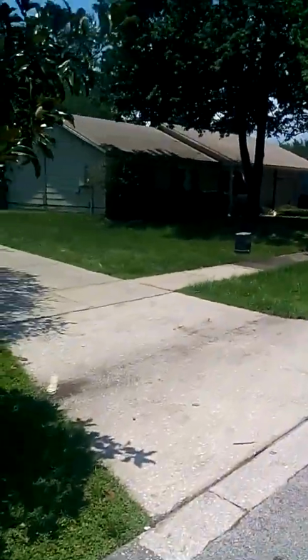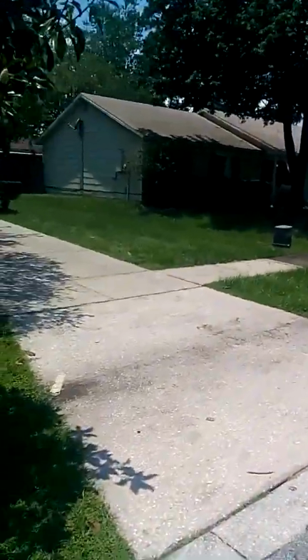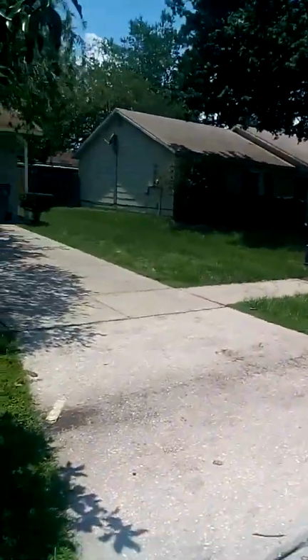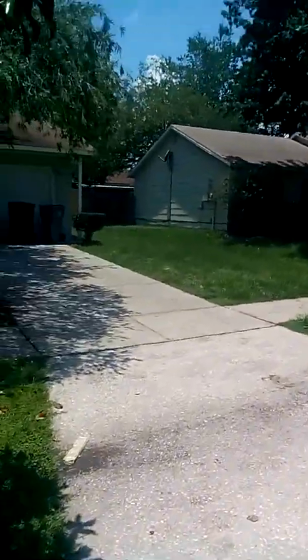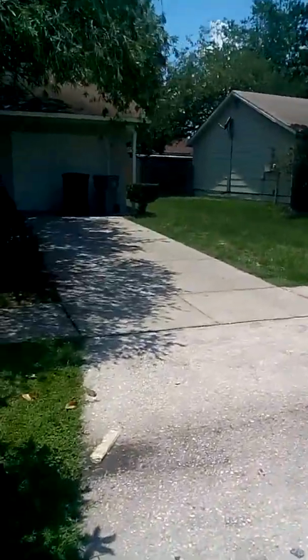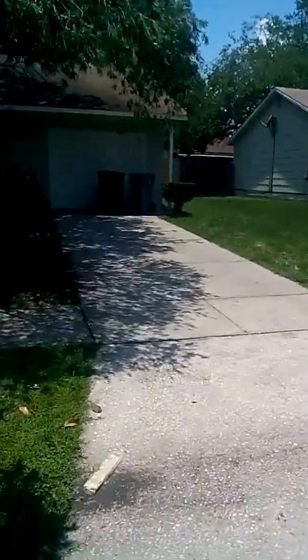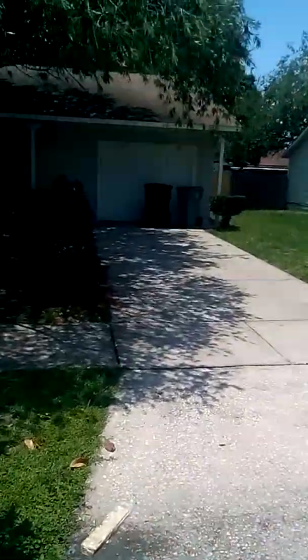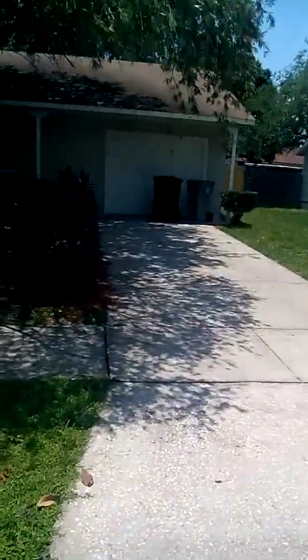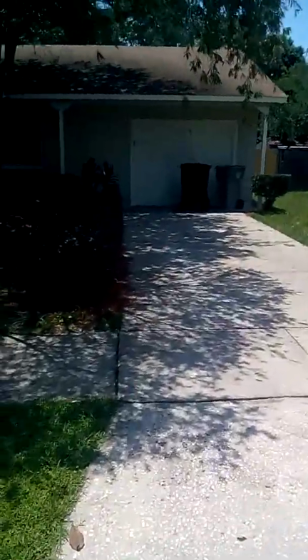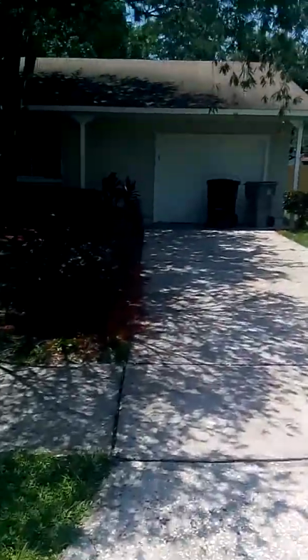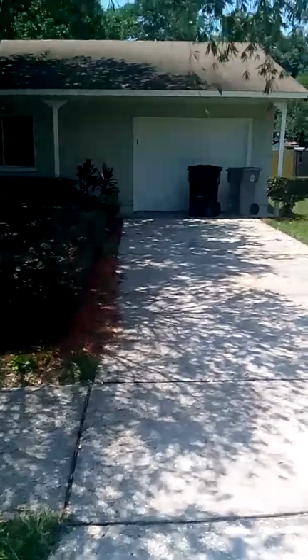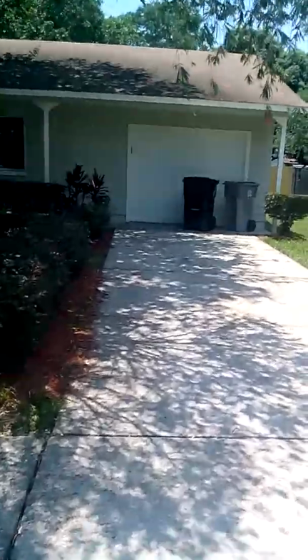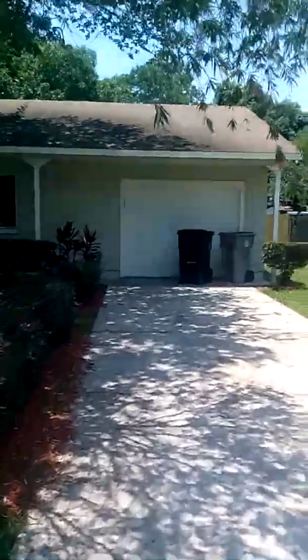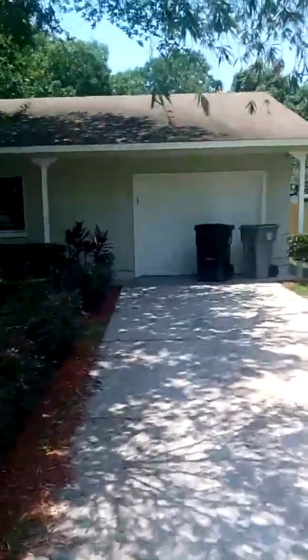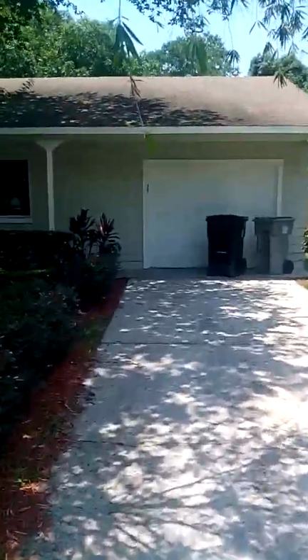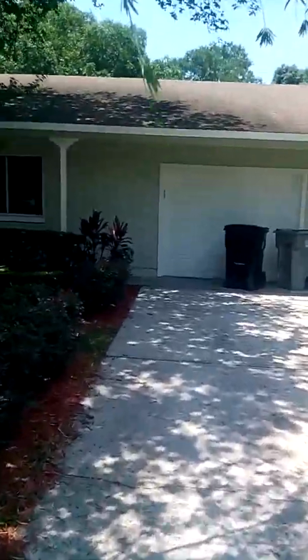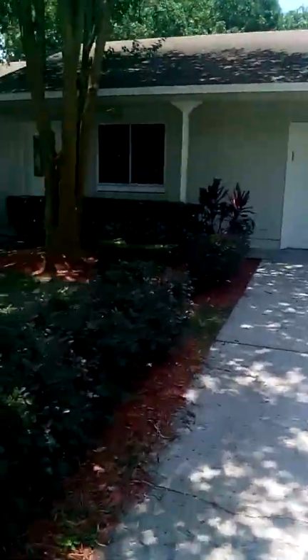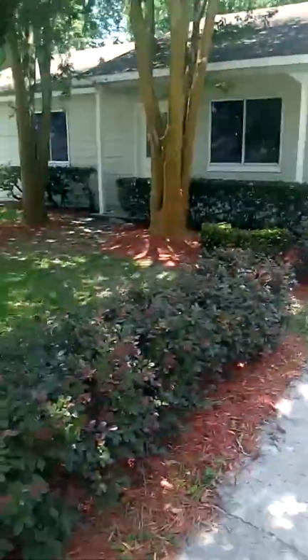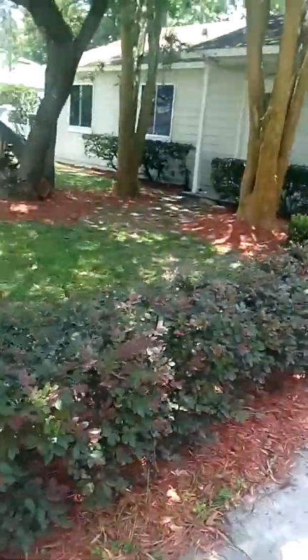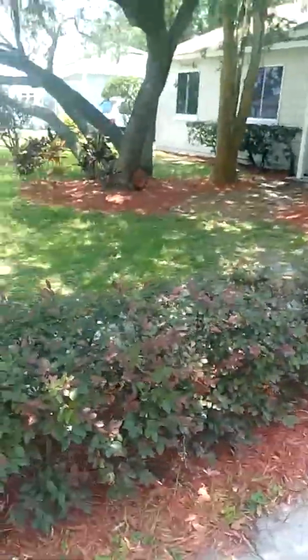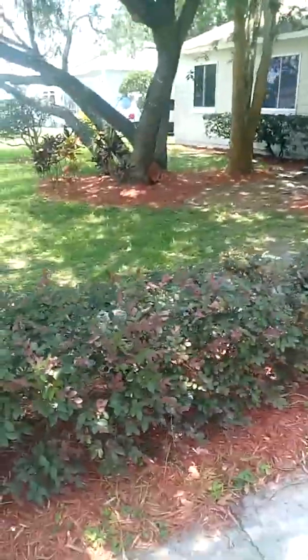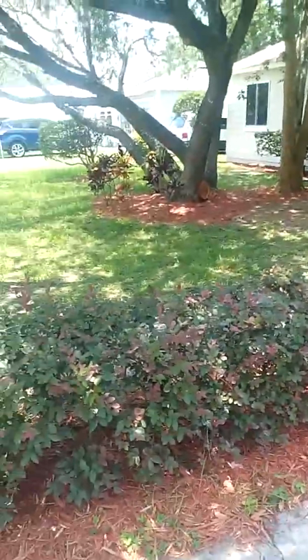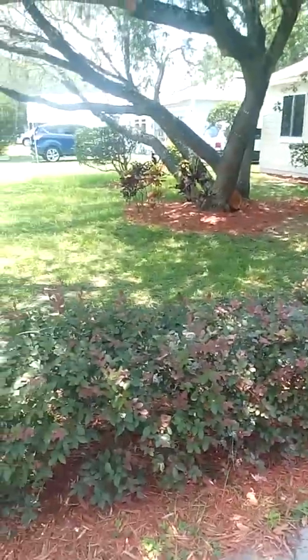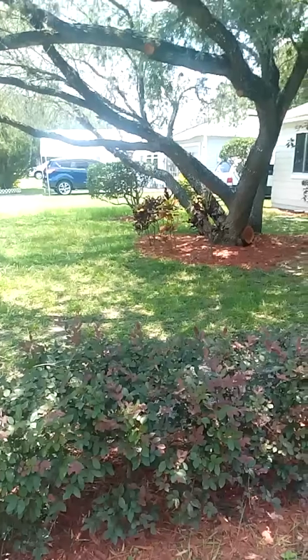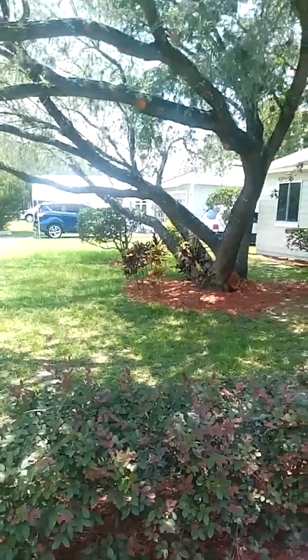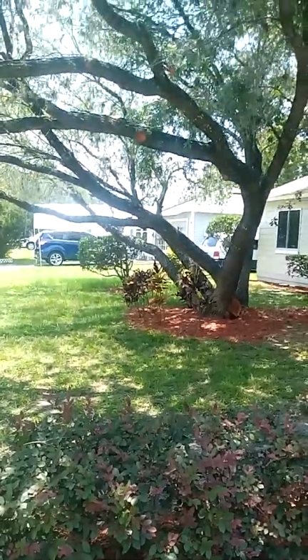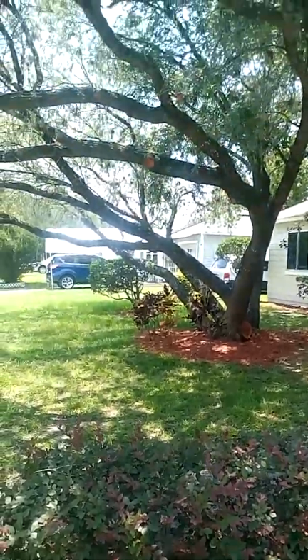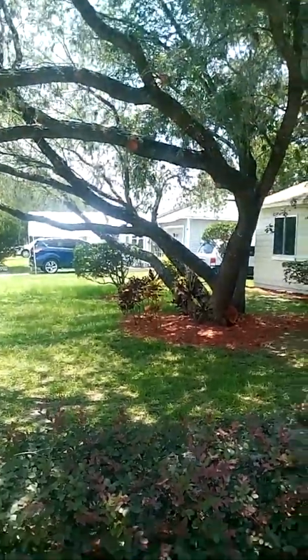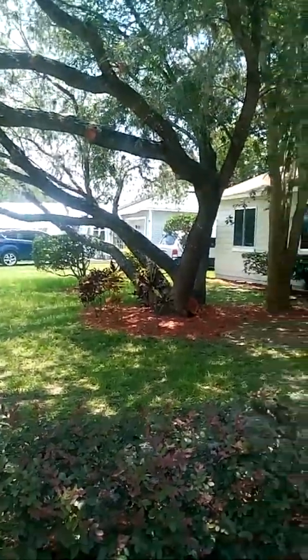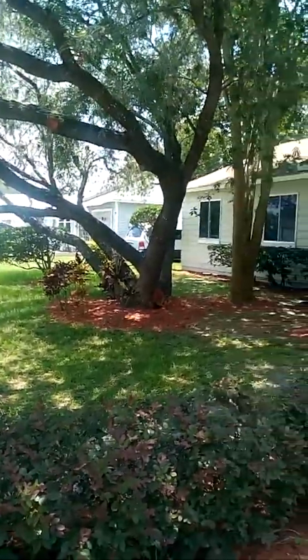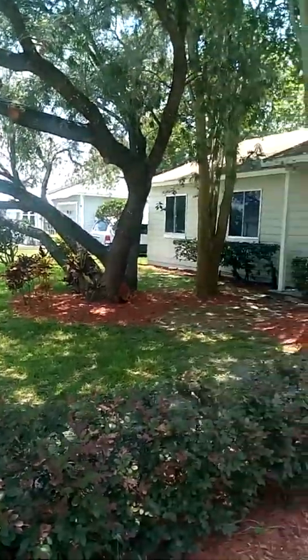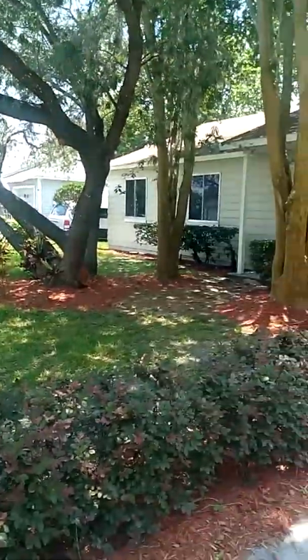It's been recently remodeled. Look how nice the yard, the front yard.